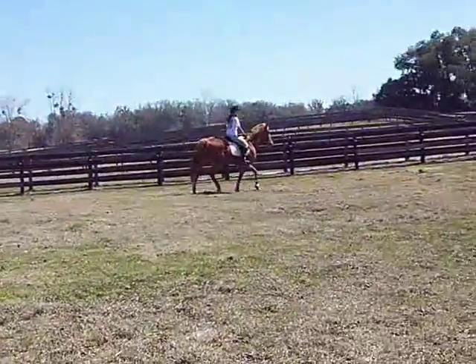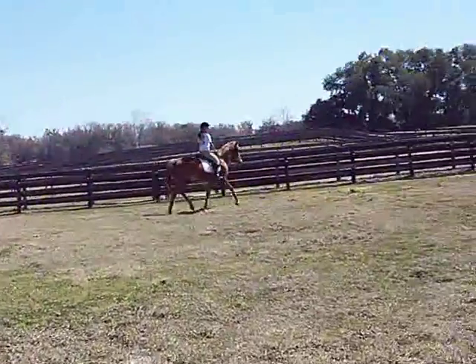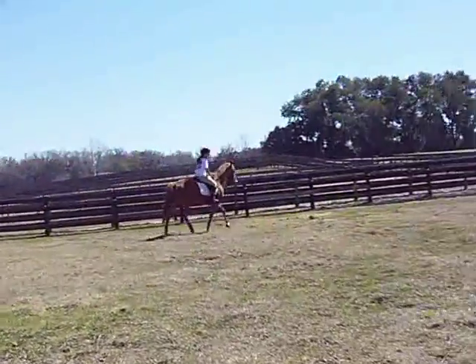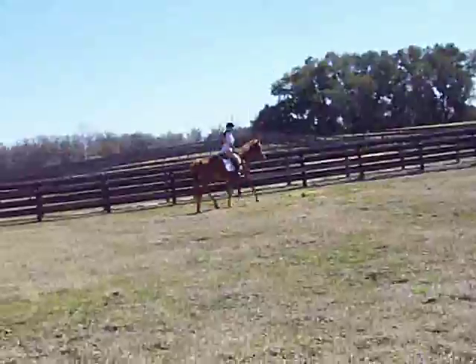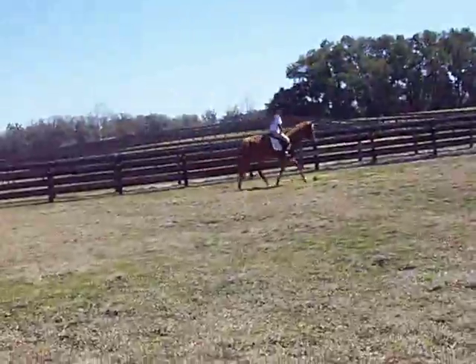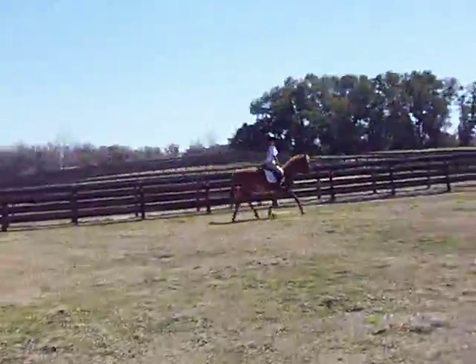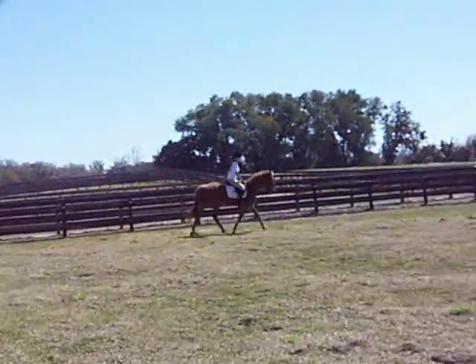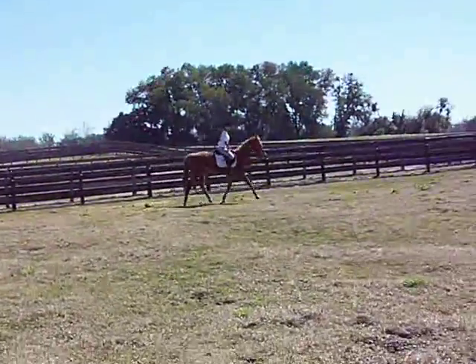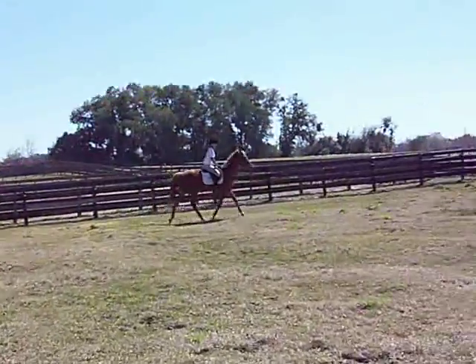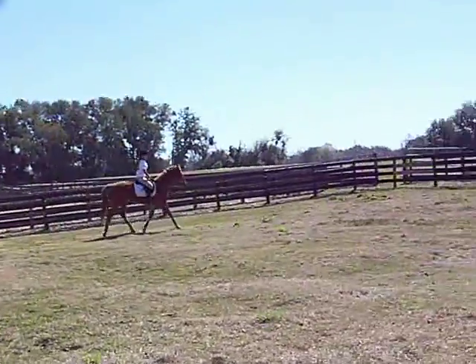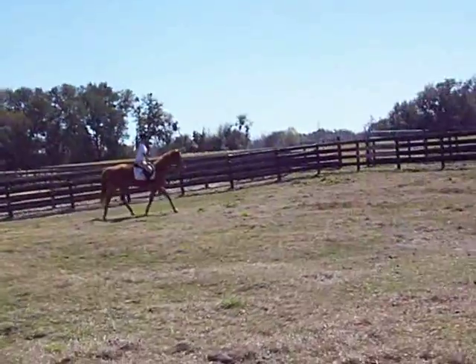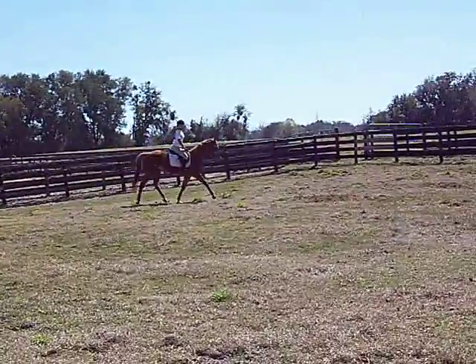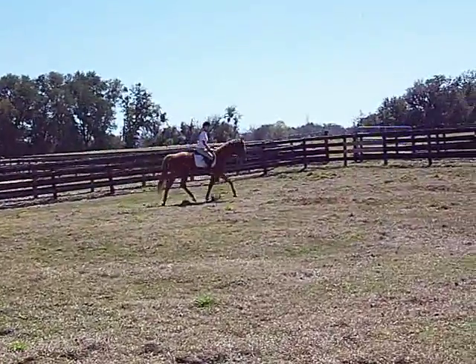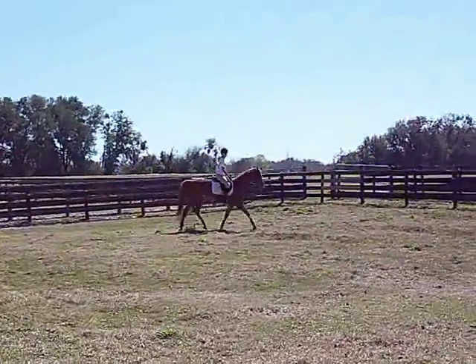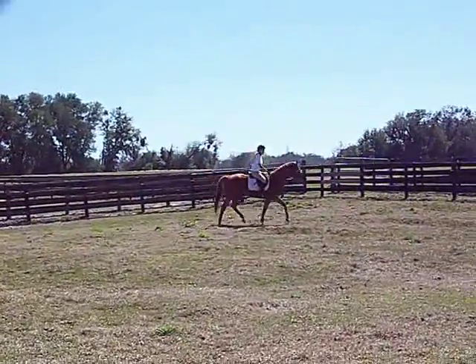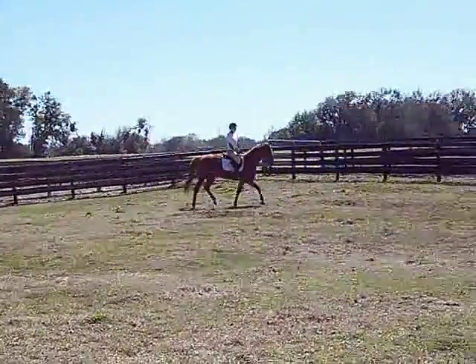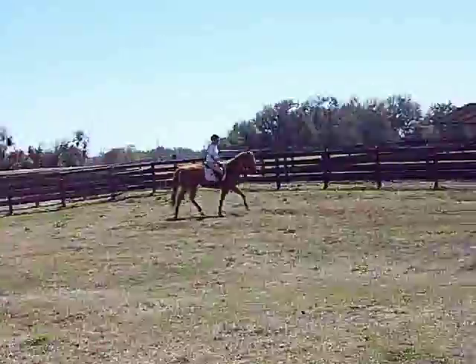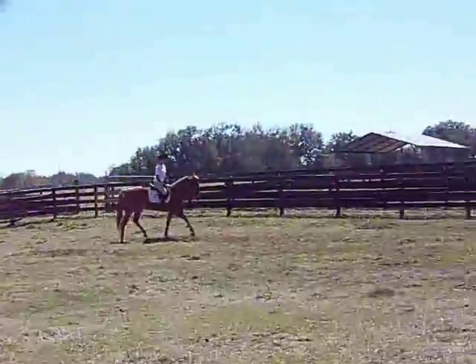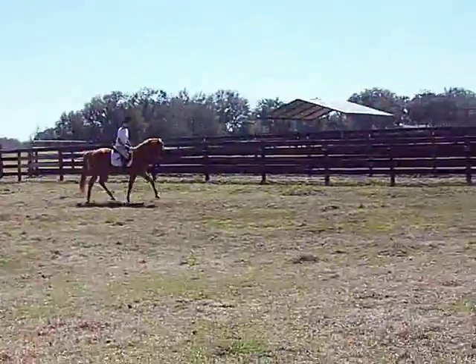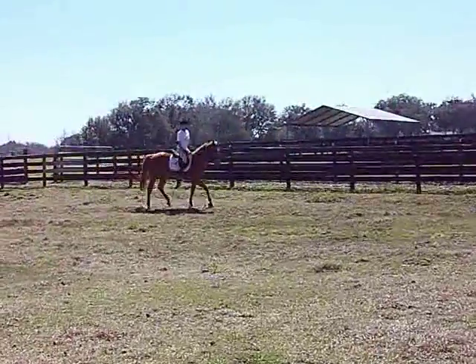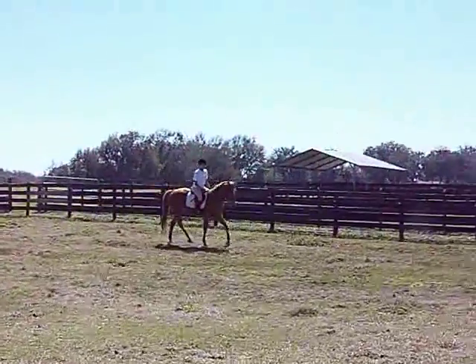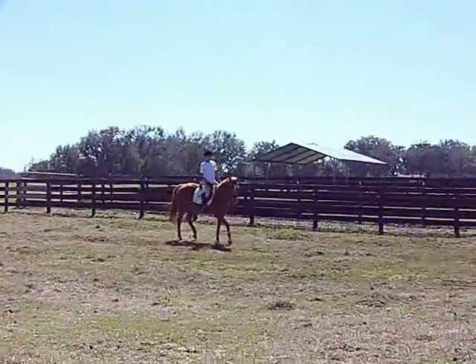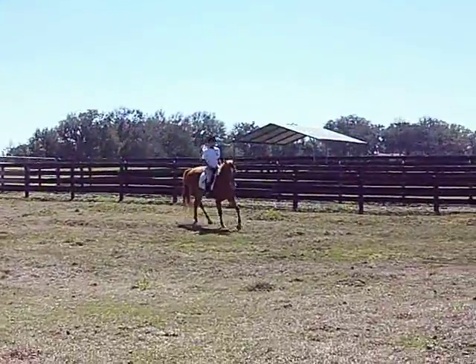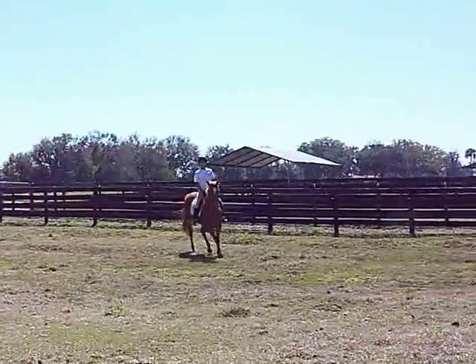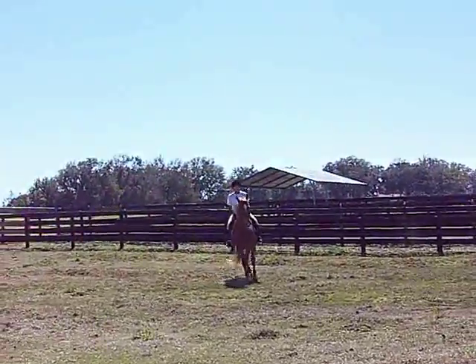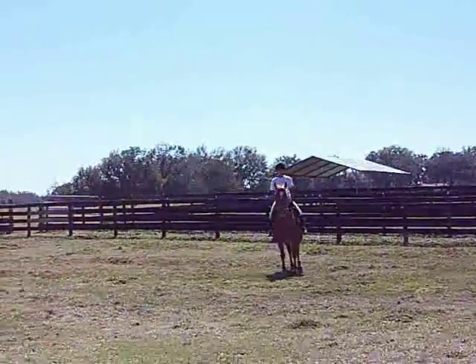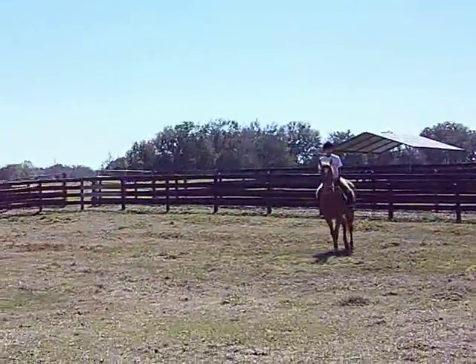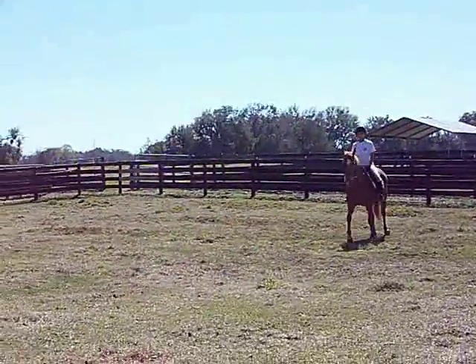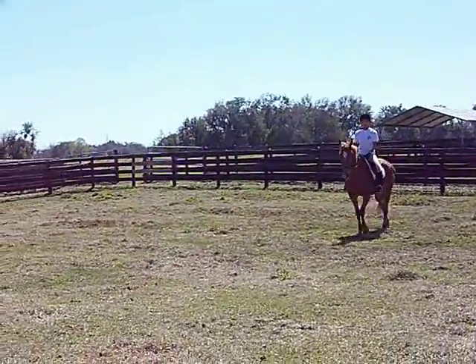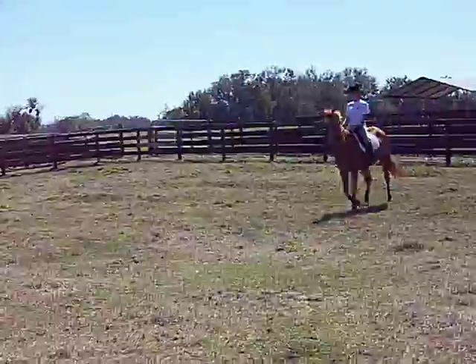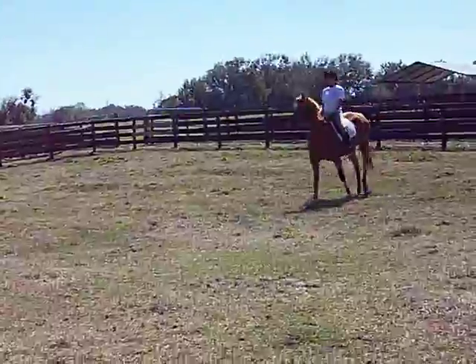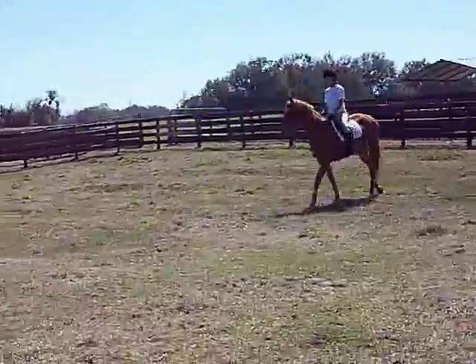So do you want to do one more canter or do you want to quit with that? Whenever you're ready, just use the whole arena and just do a nice quiet canter. Use the whole arena, whatever you want to do.